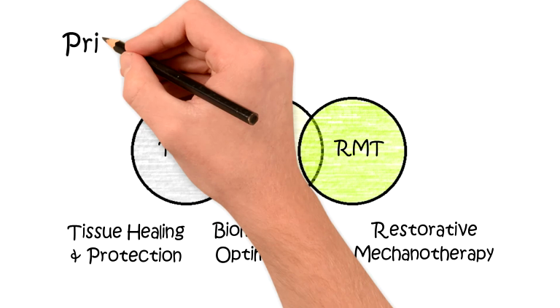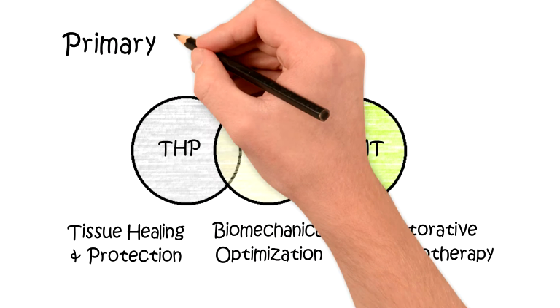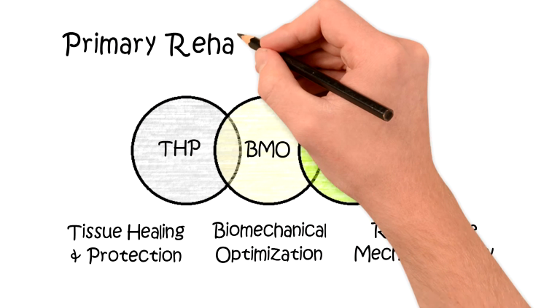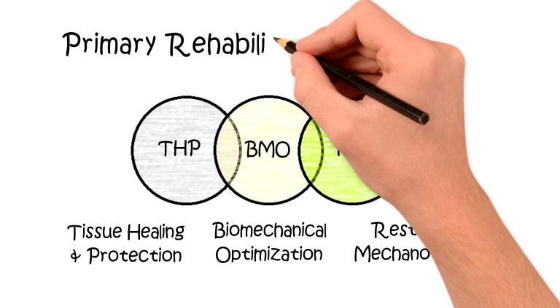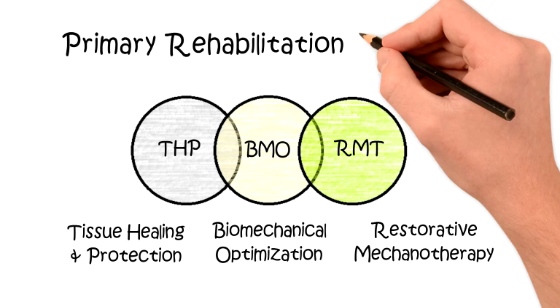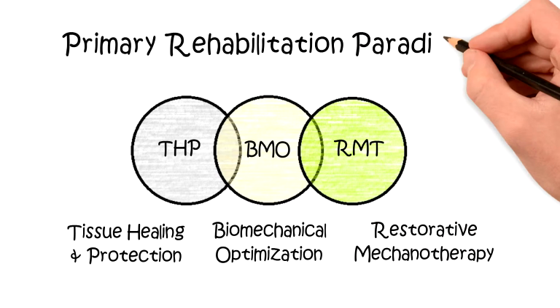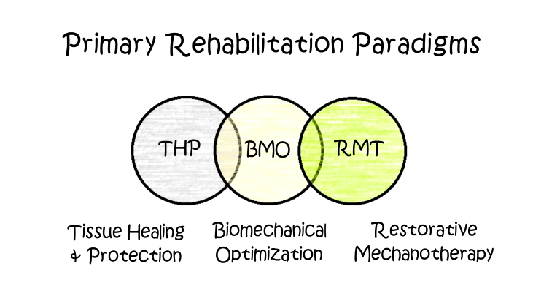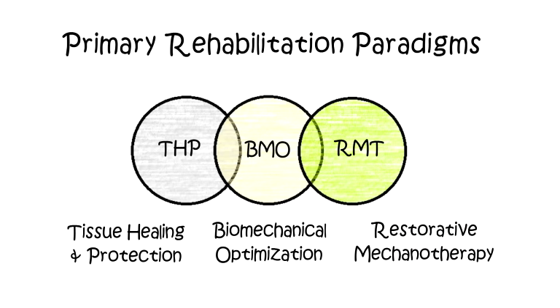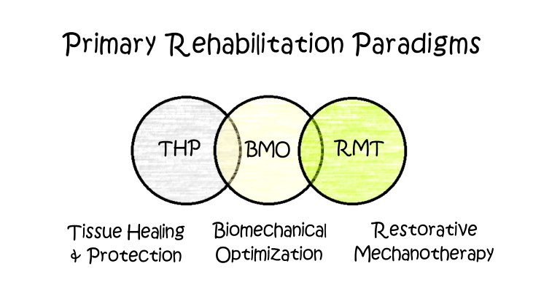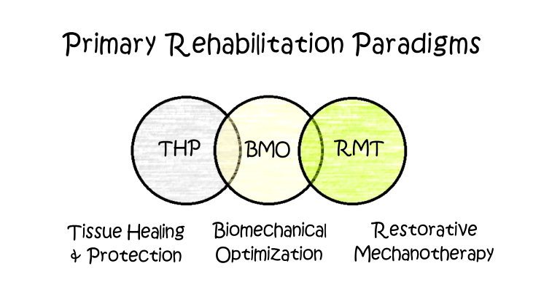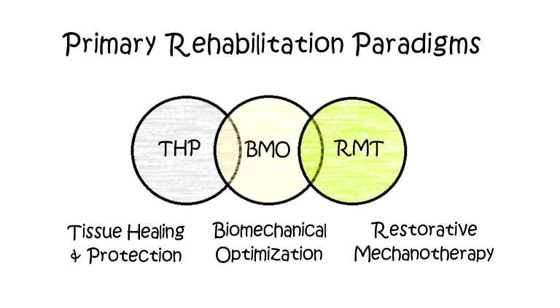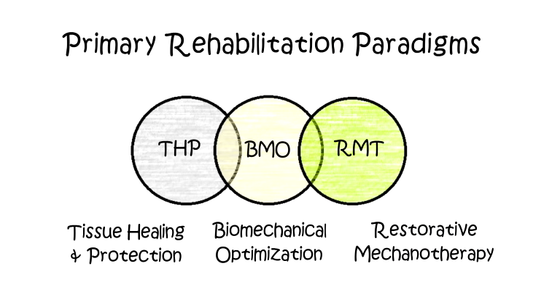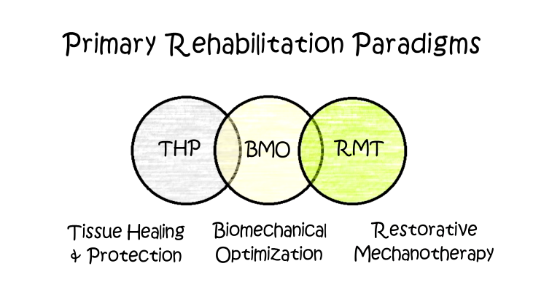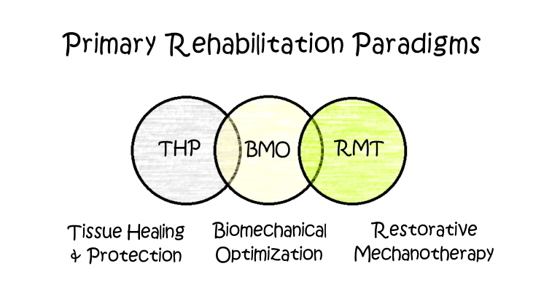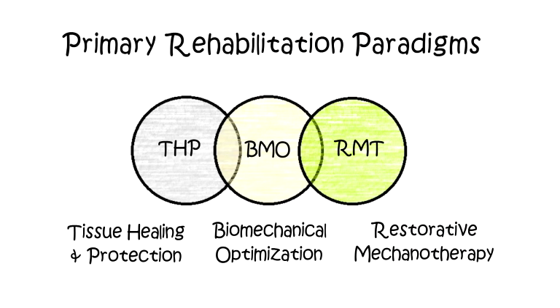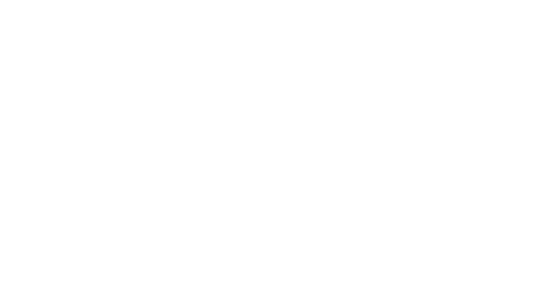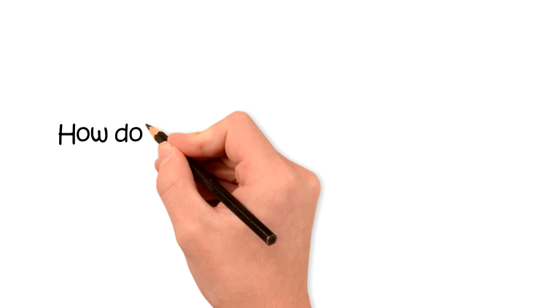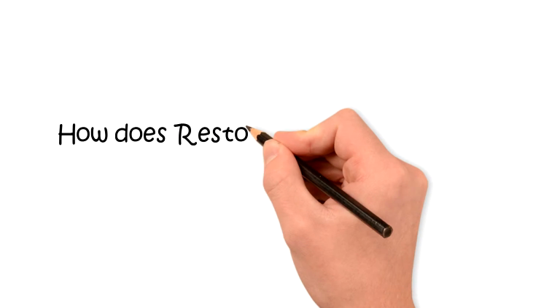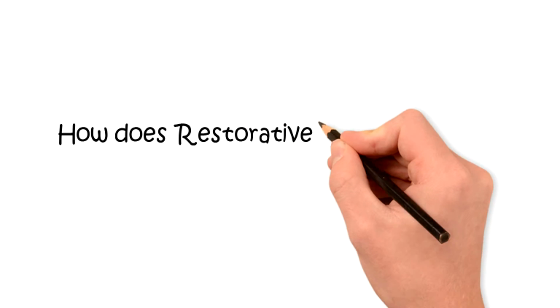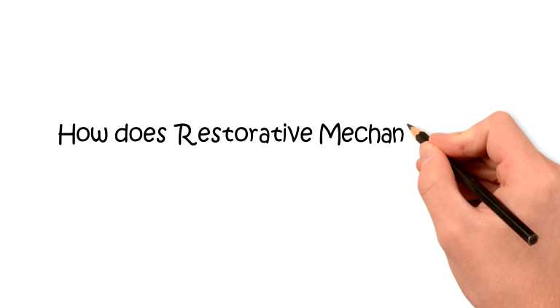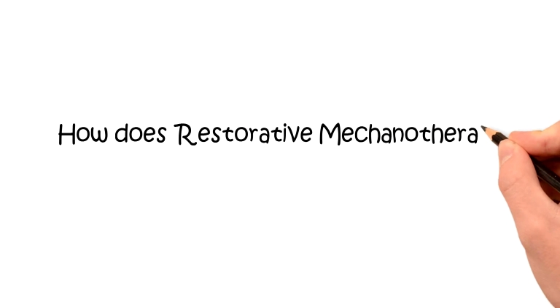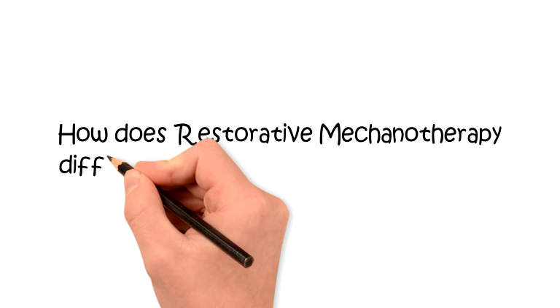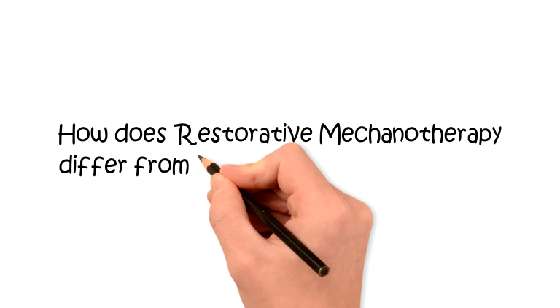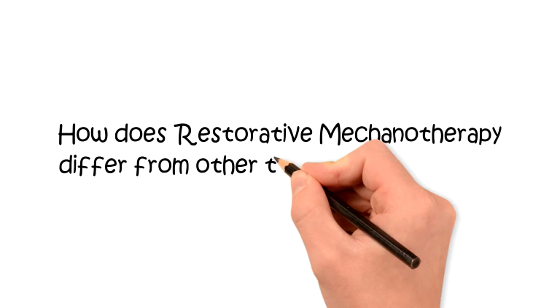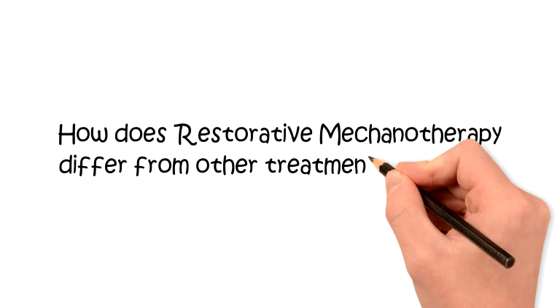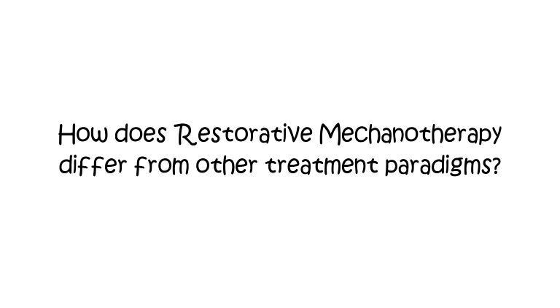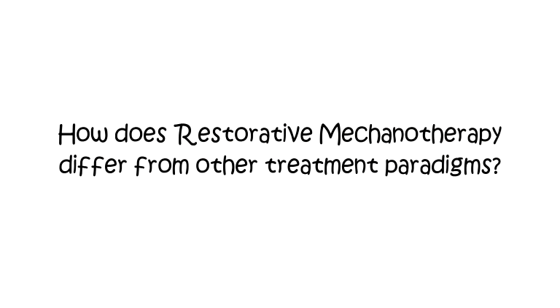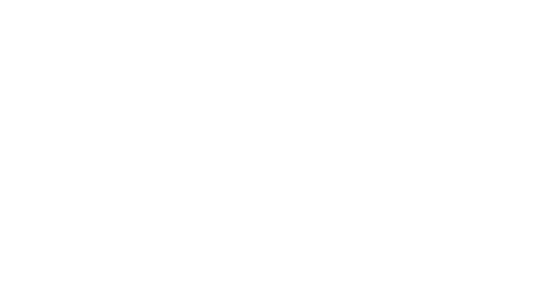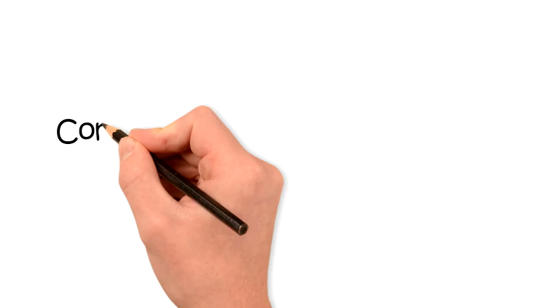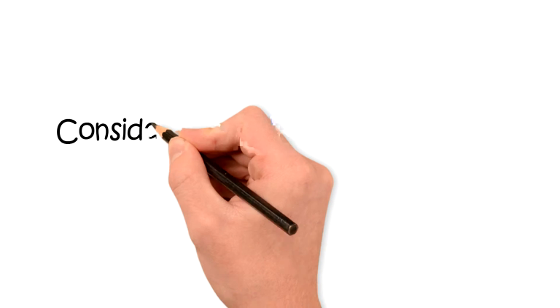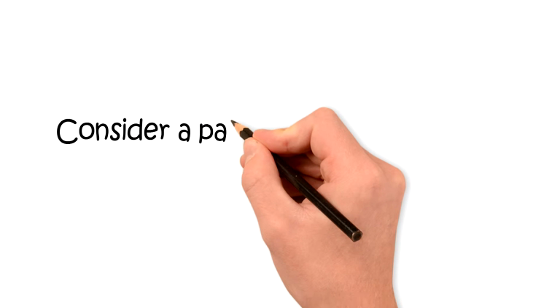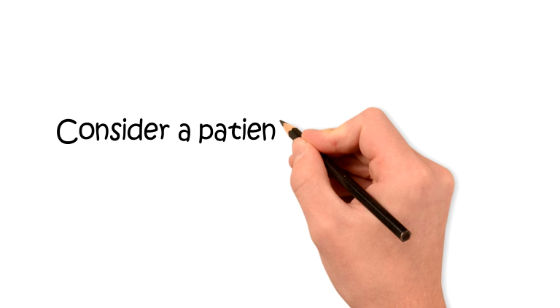Previously I described how restorative mechanotherapy was one of the three primary rehabilitation paradigms. Depending on the category of rehabilitation we're trying to achieve with our patient, our exercises will be different.